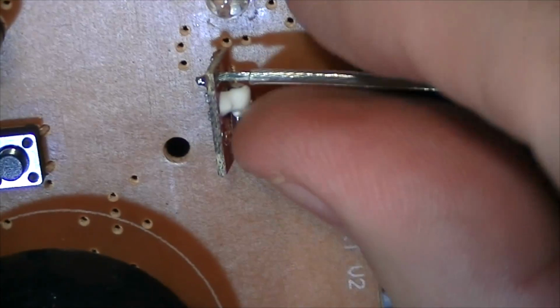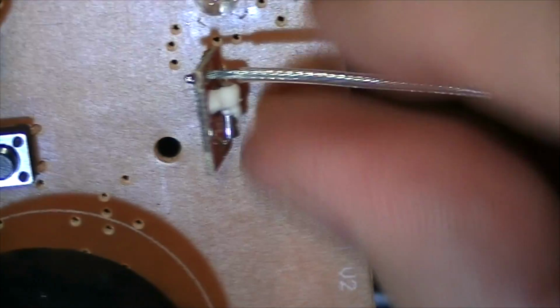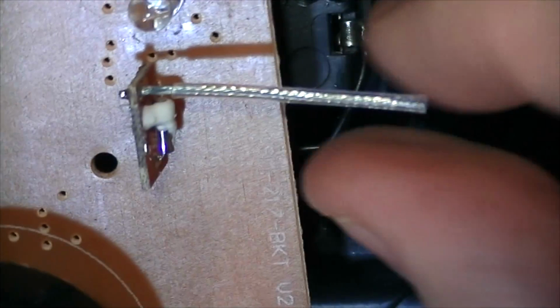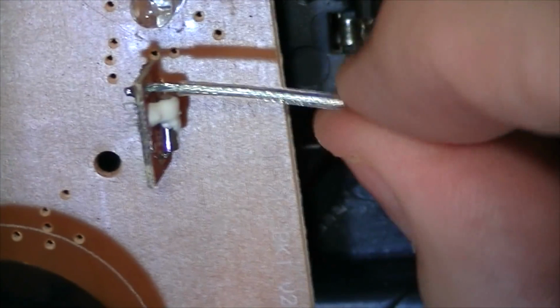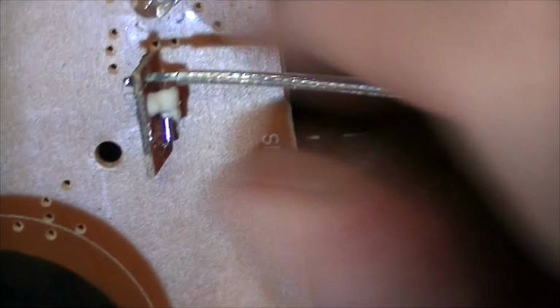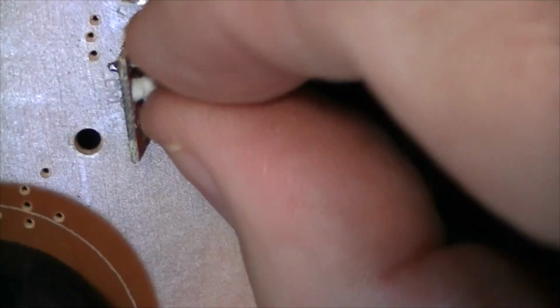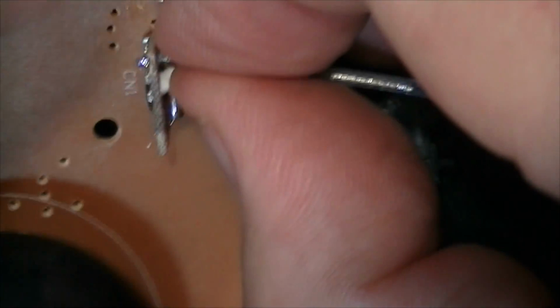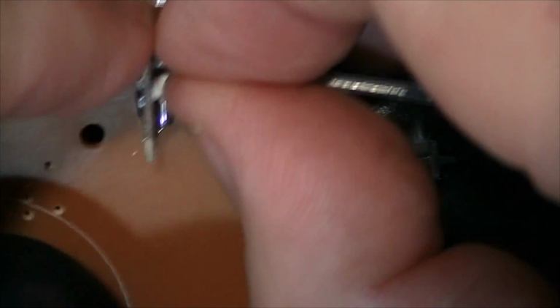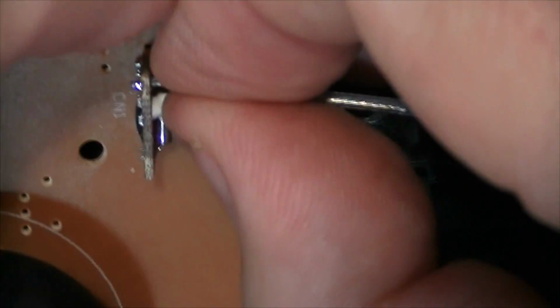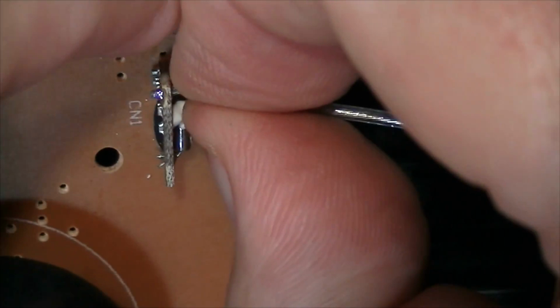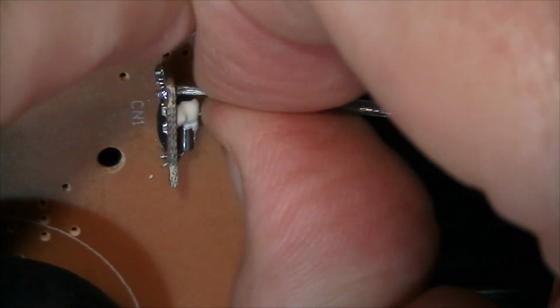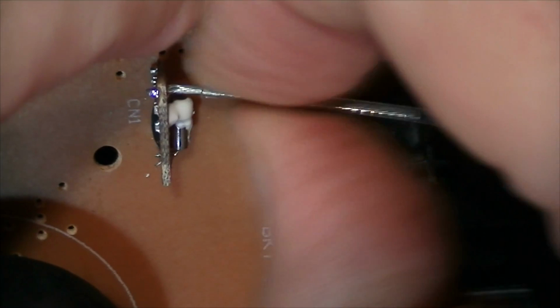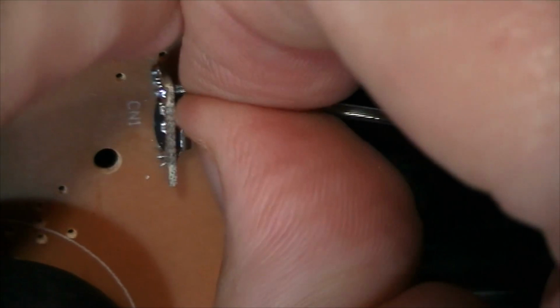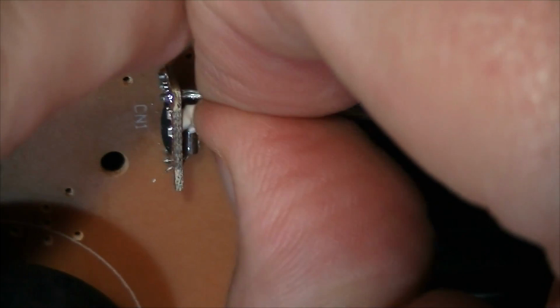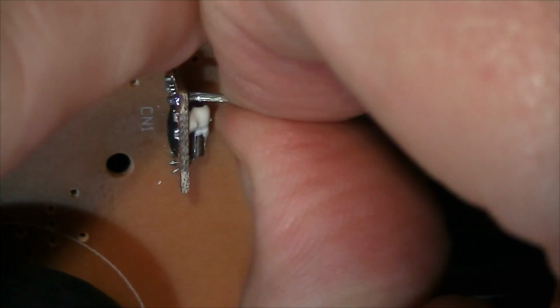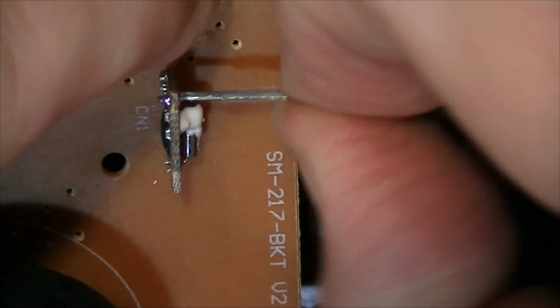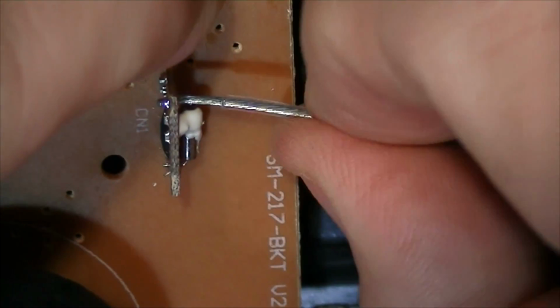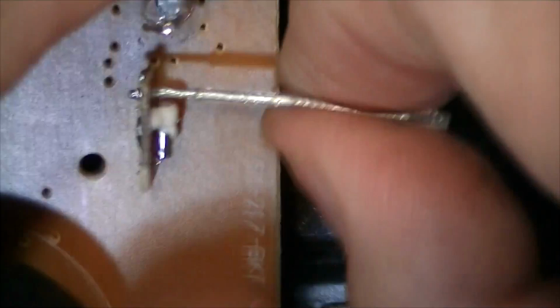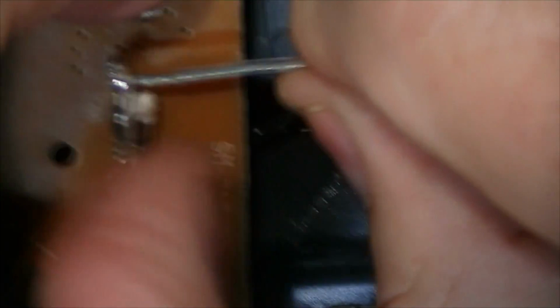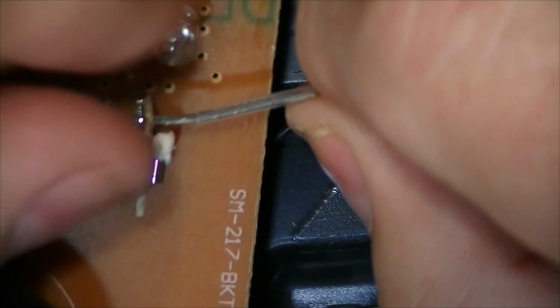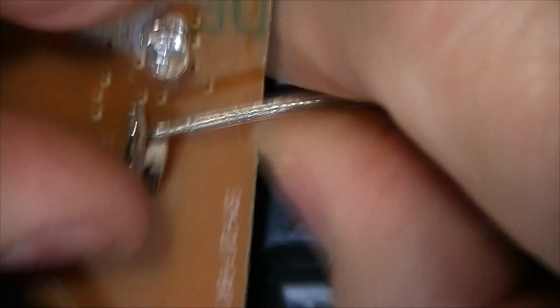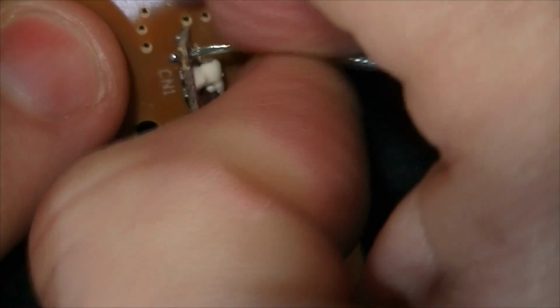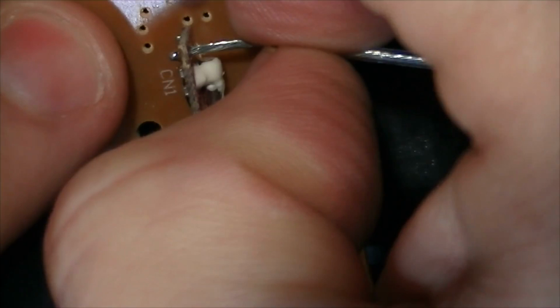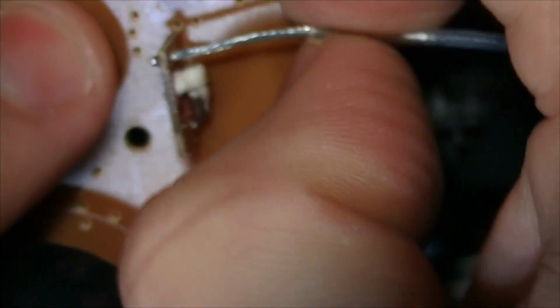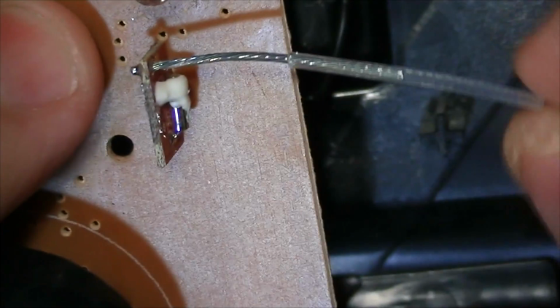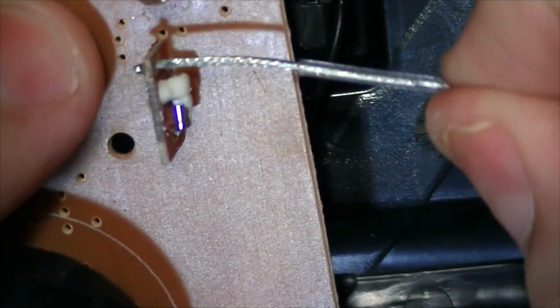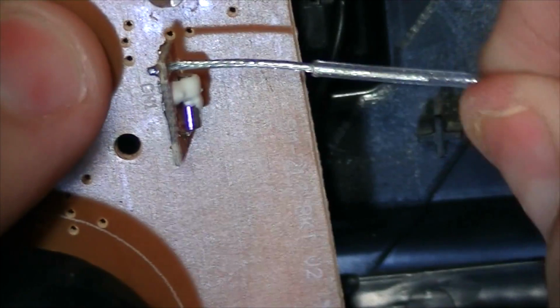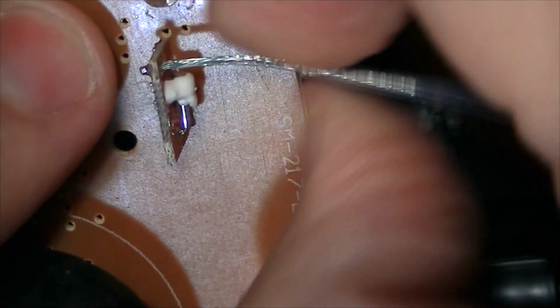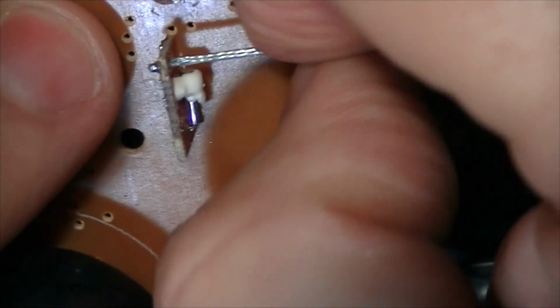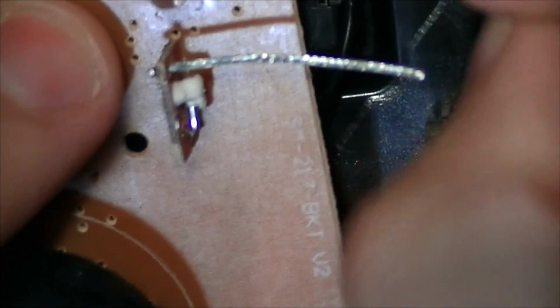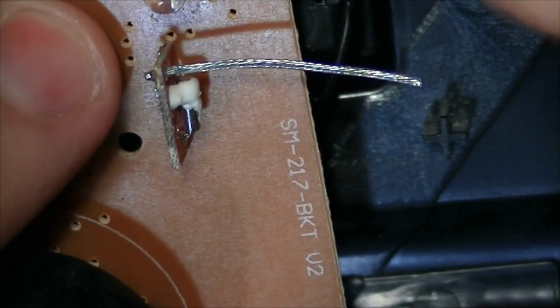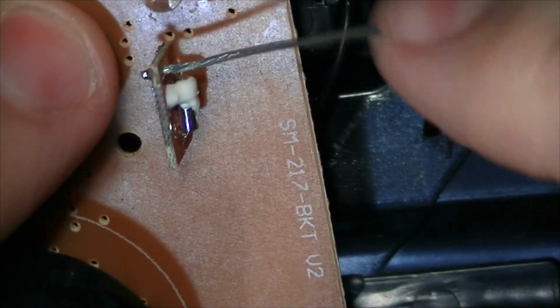We're going to pull off this piece of insulation right here. I'm just going to gently pull on the insulation. Be careful not to break the circuit board. I can get my fingernail behind that. Now I've got the insulation pulled right off.